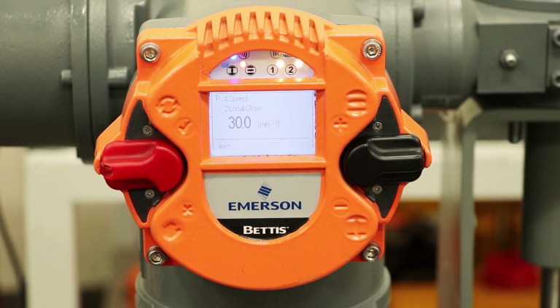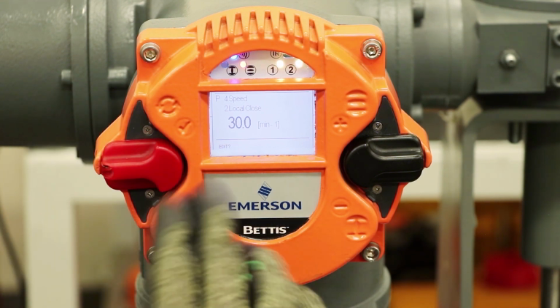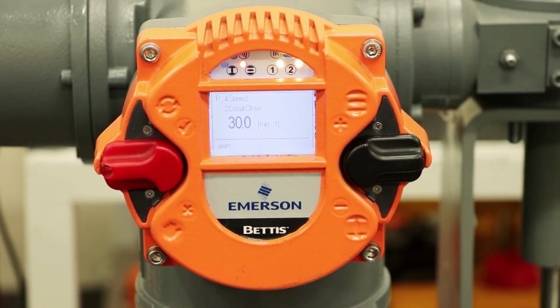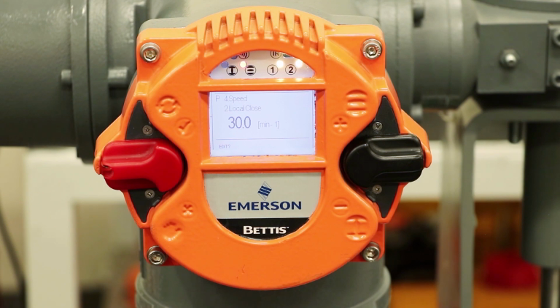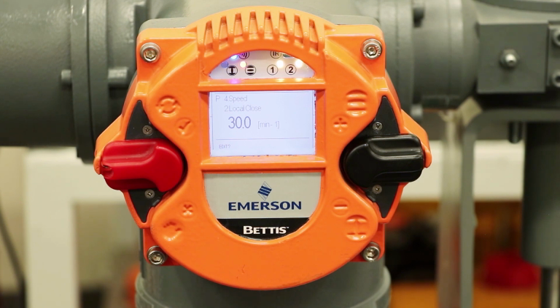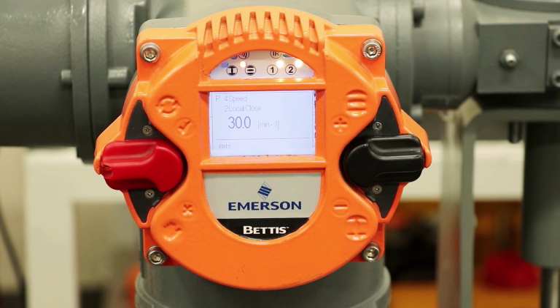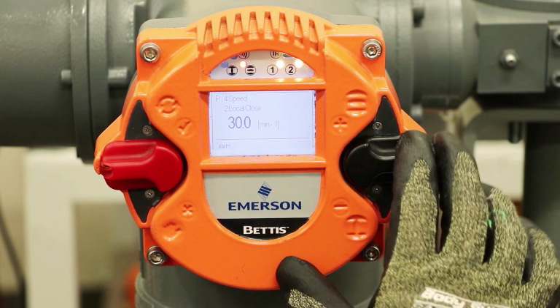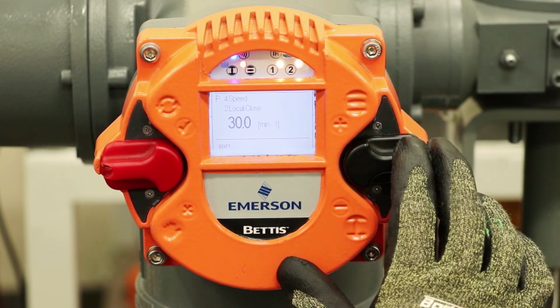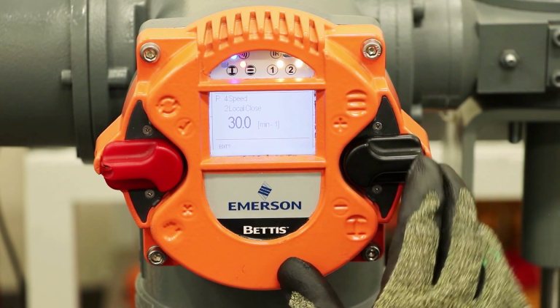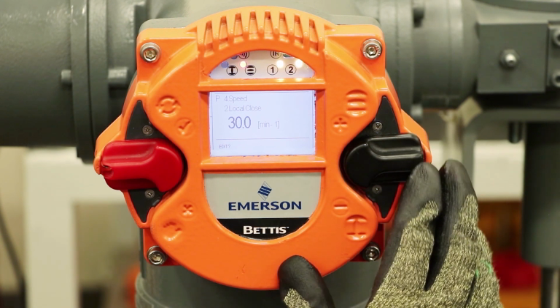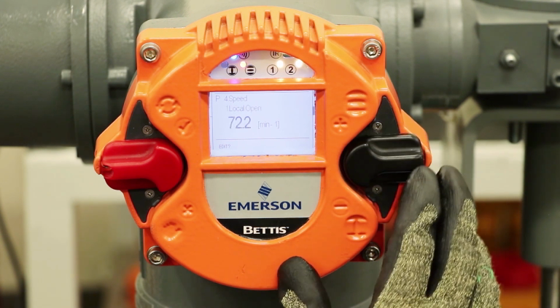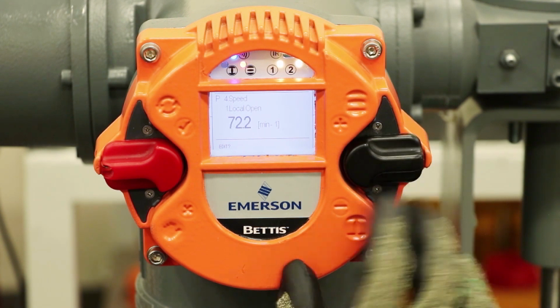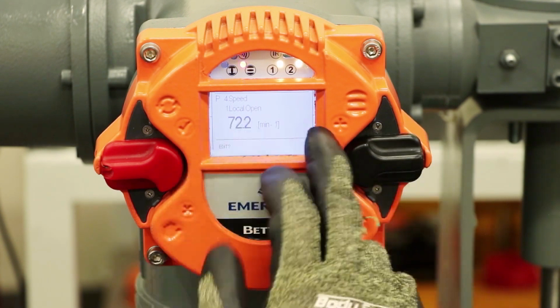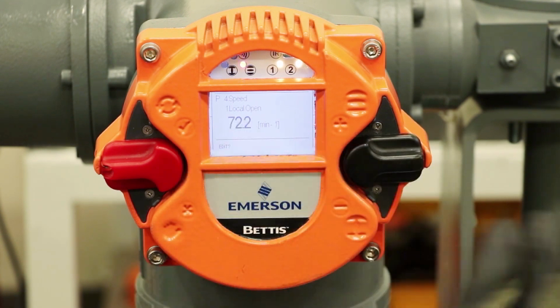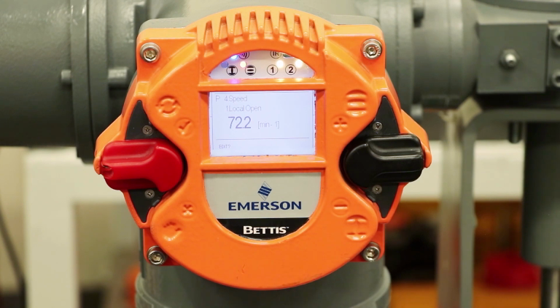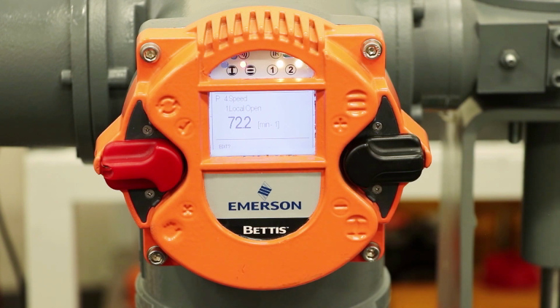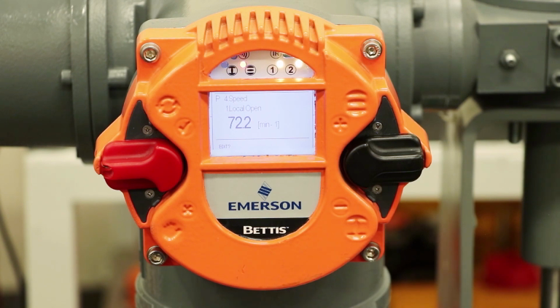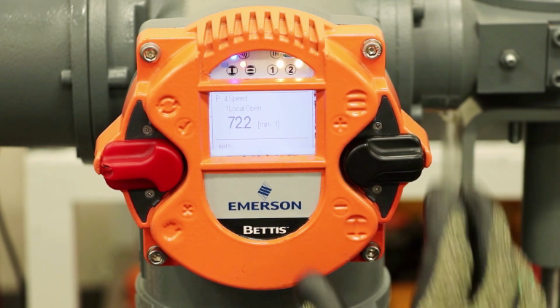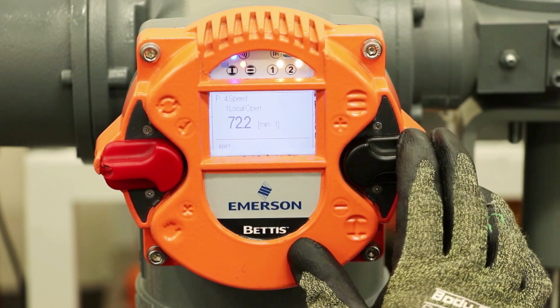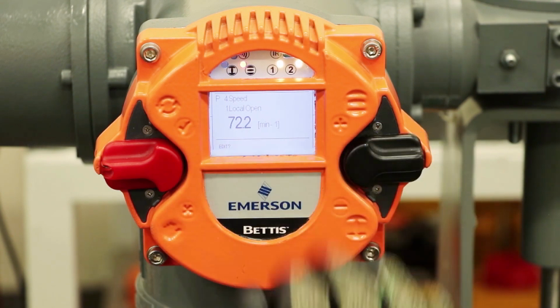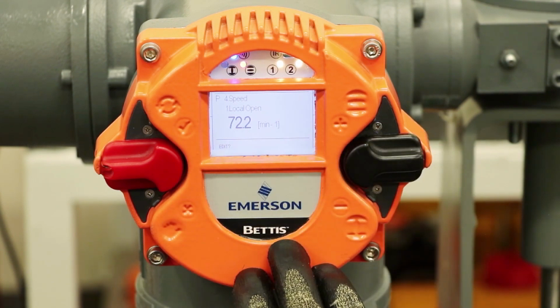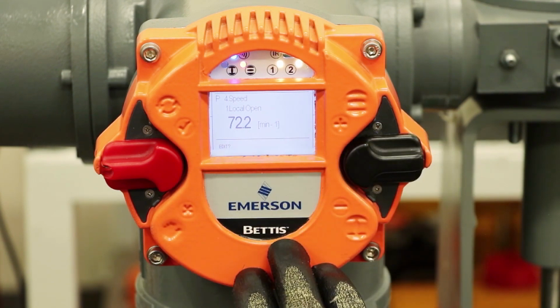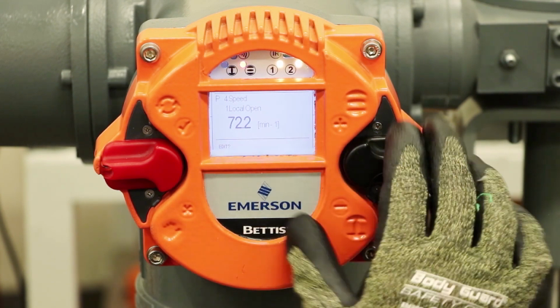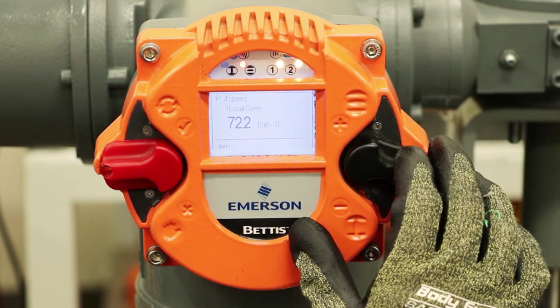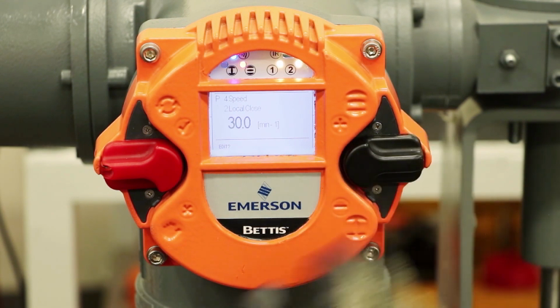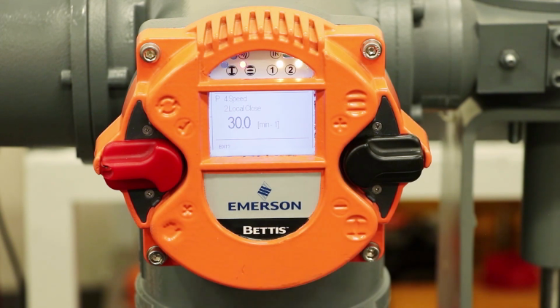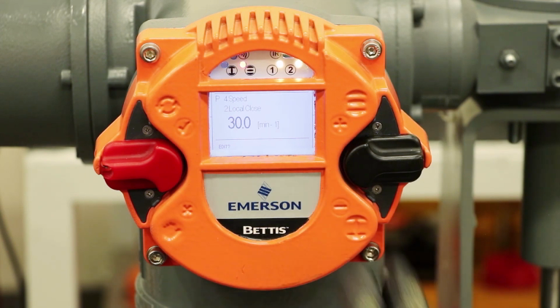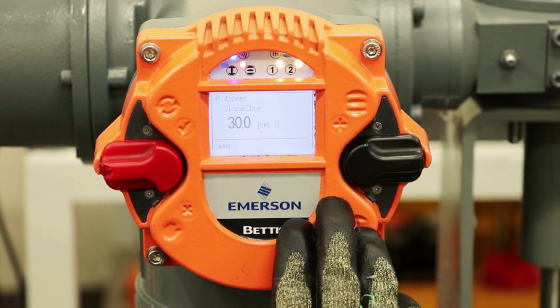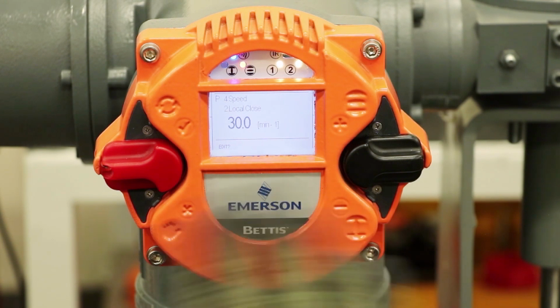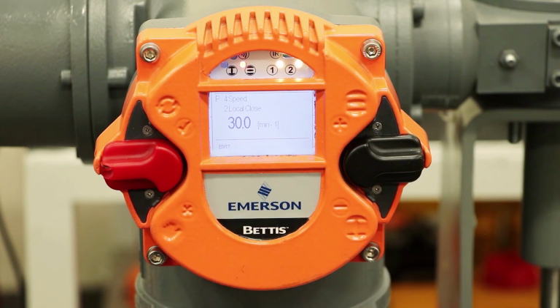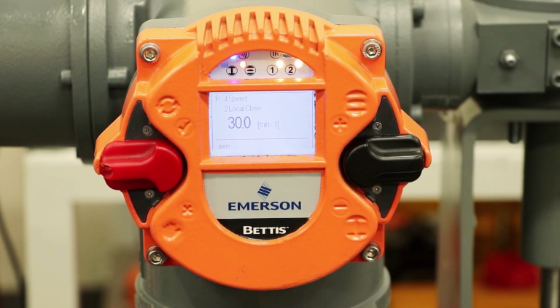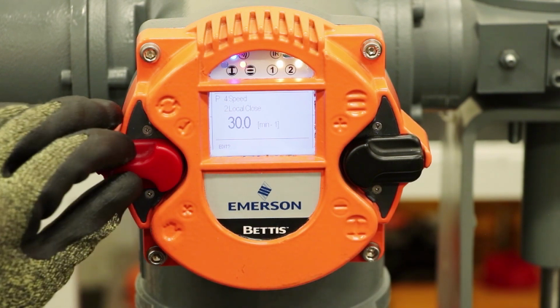I don't want to edit — I'm satisfied with the 30. And going up a notch to local open, we want to keep that at maximum speed. So we've got maximum speed on open and about half of that for close, and we're satisfied with this configuration.